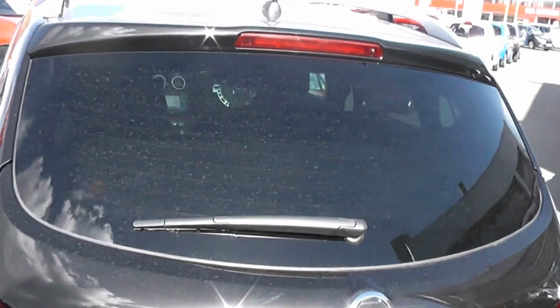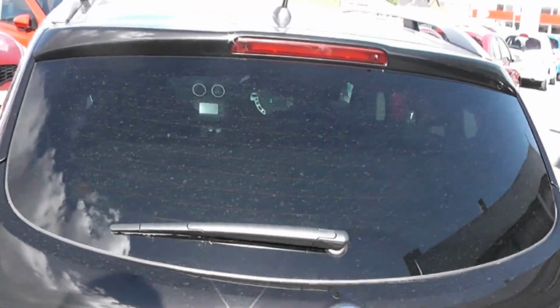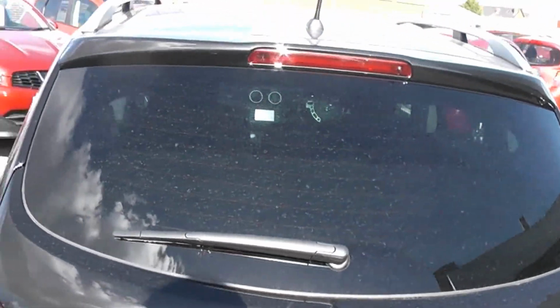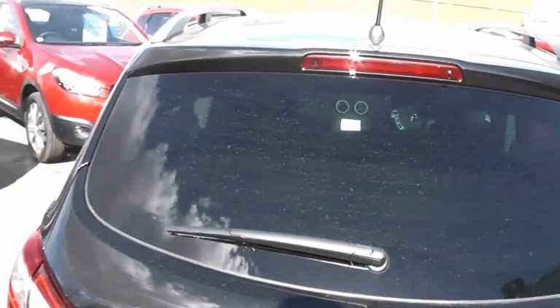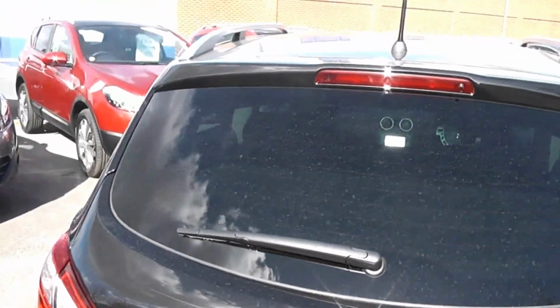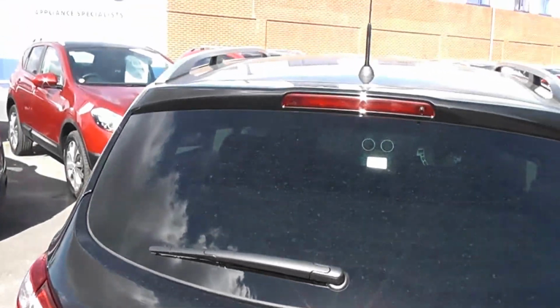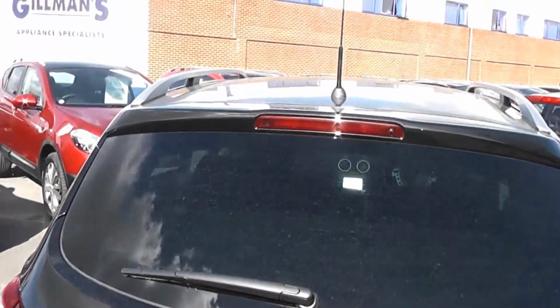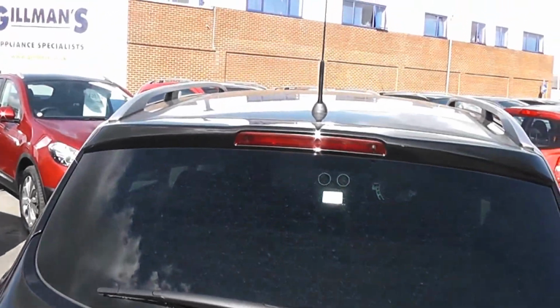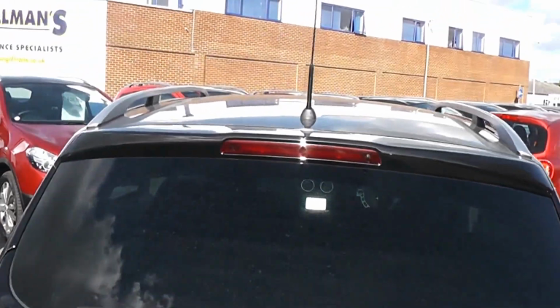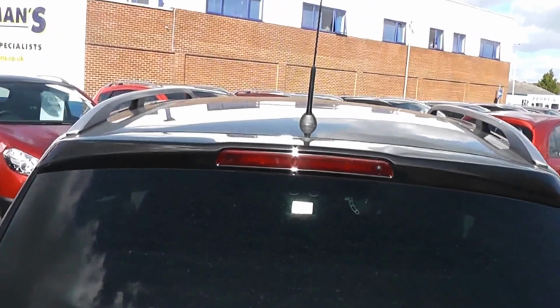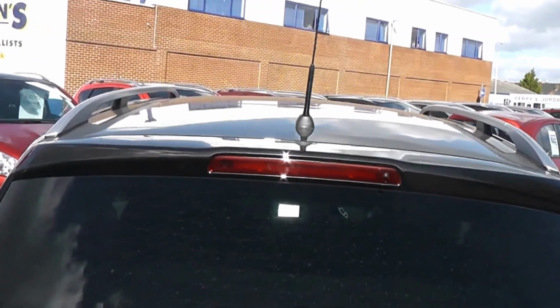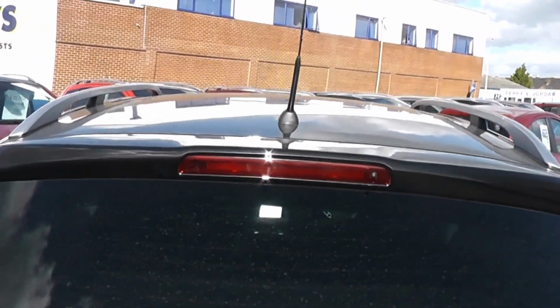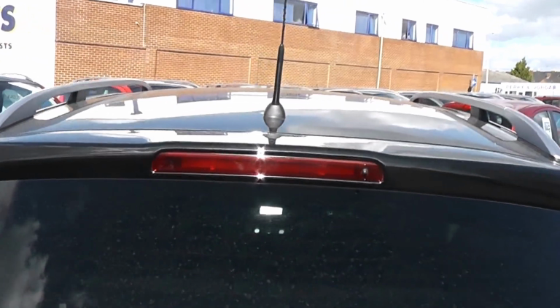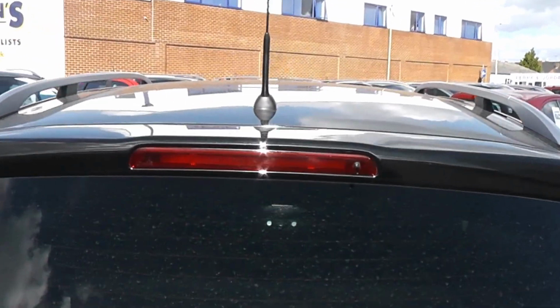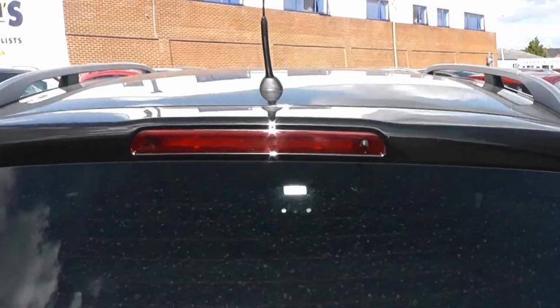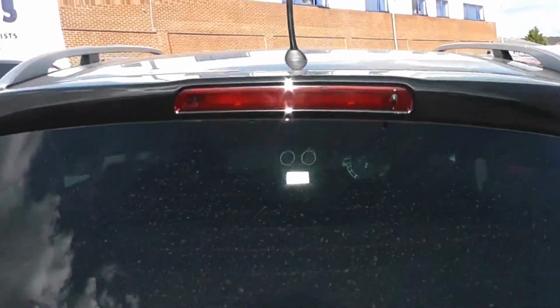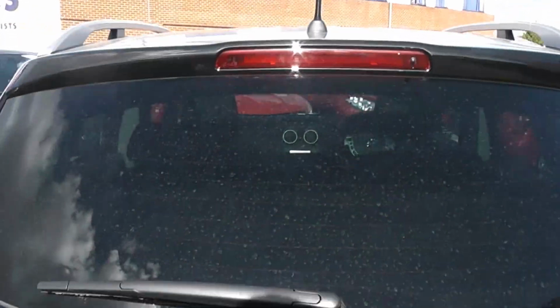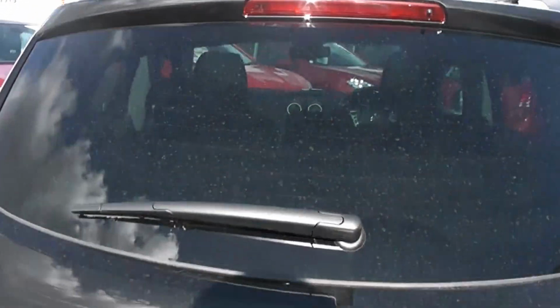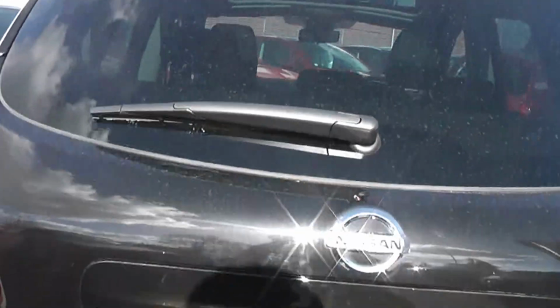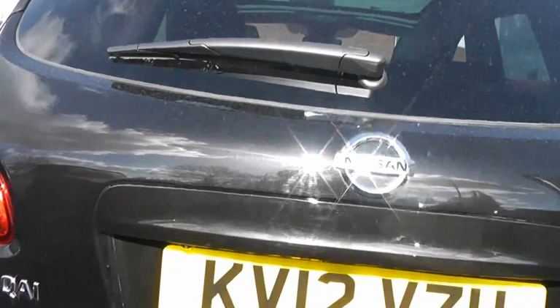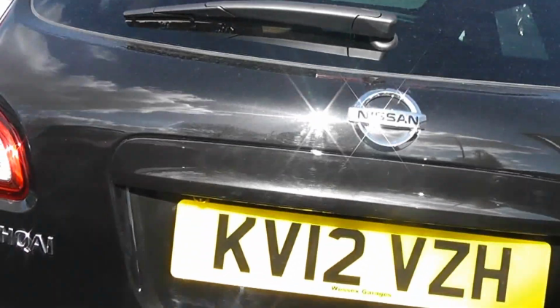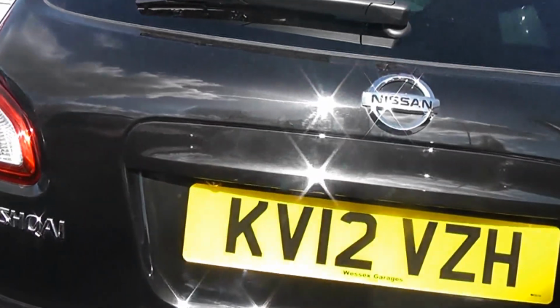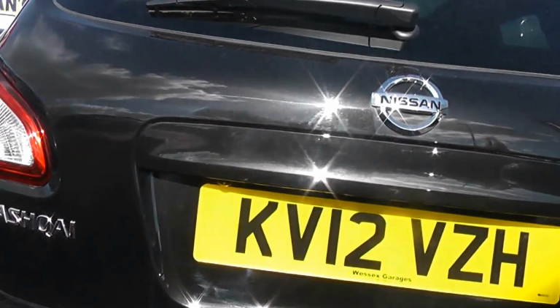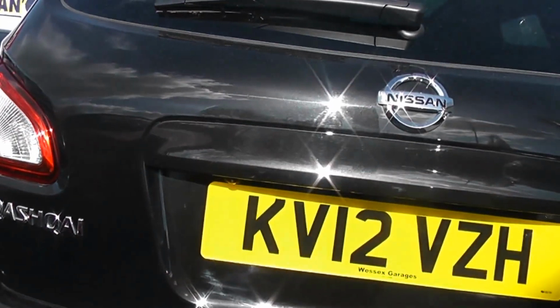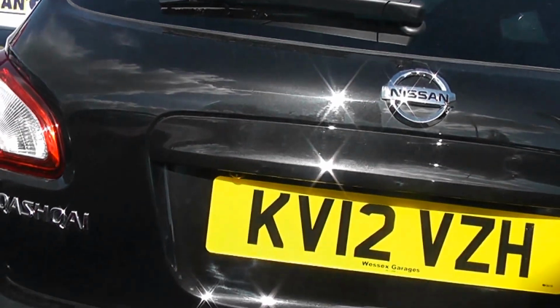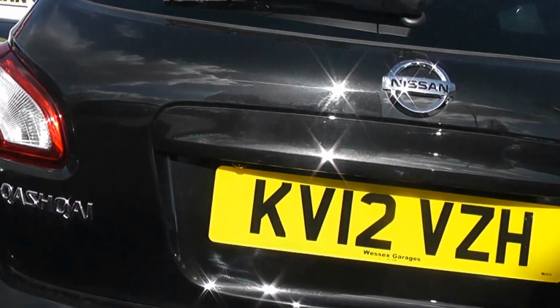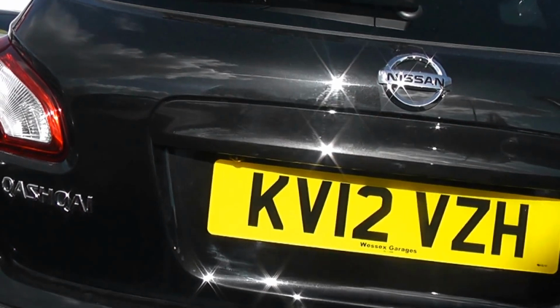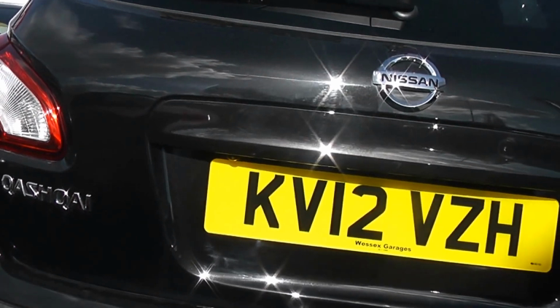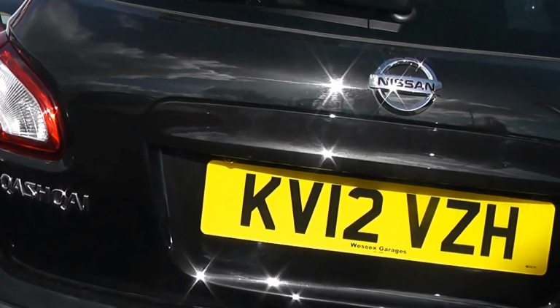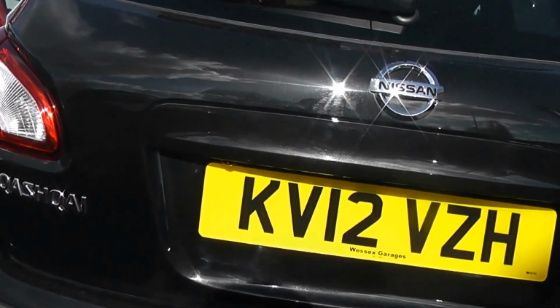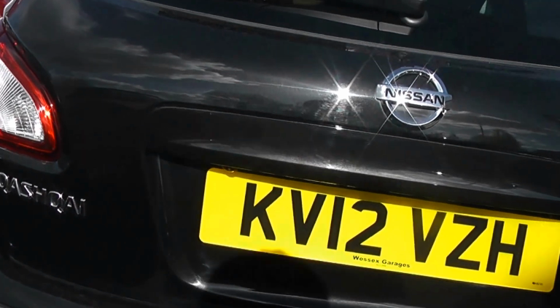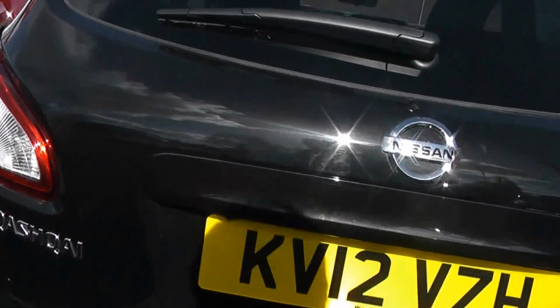Around the back, this car is fitted with a high-level third brake light, and just above the rear licence plate you have your rear-view camera for parking.